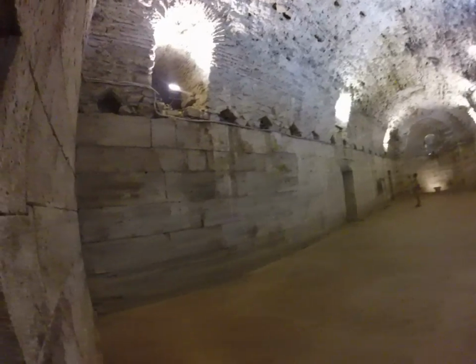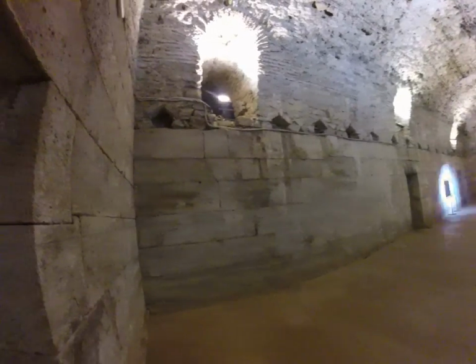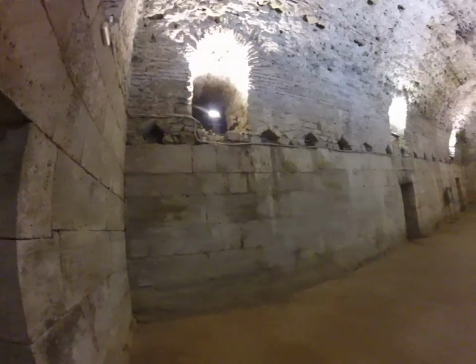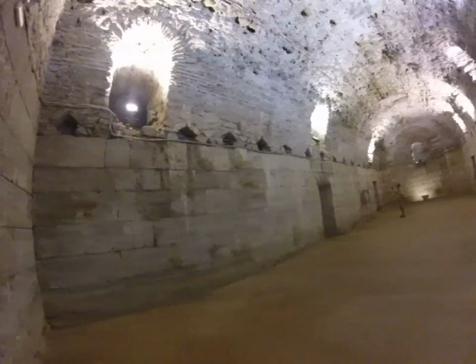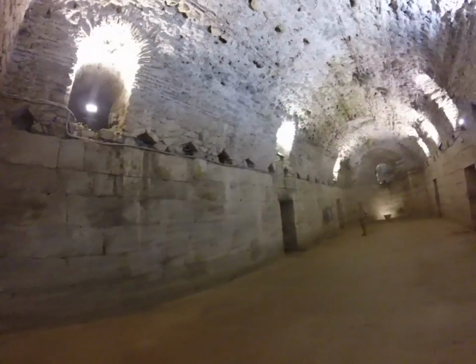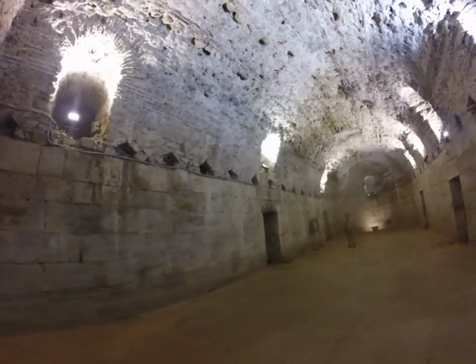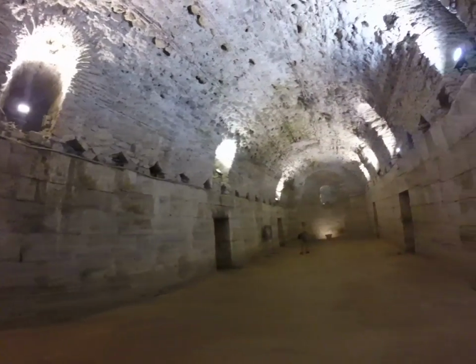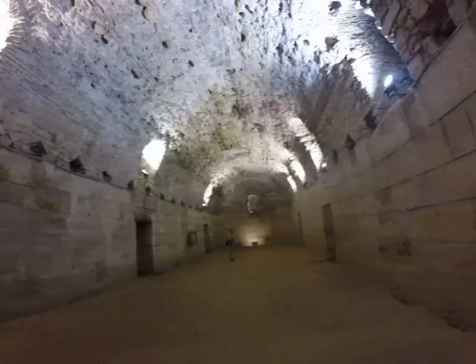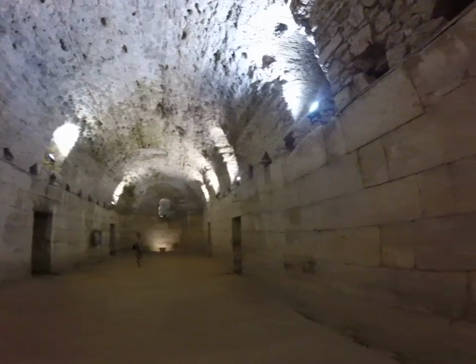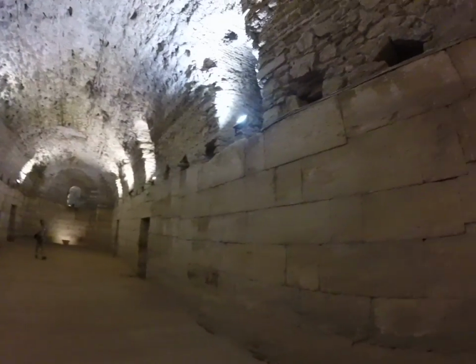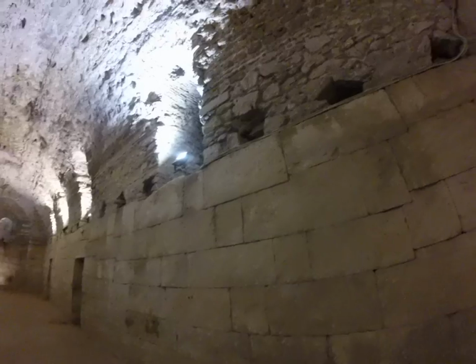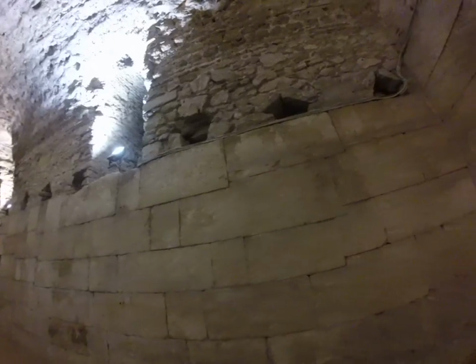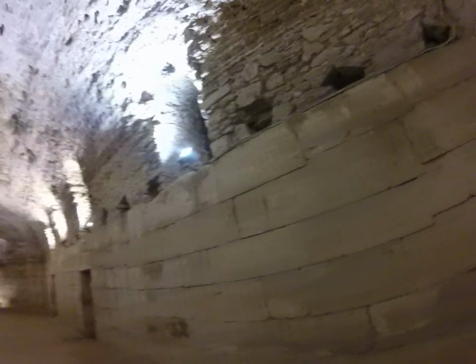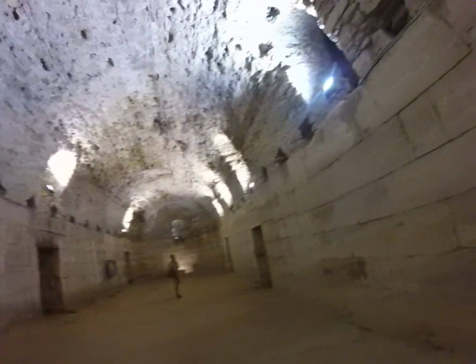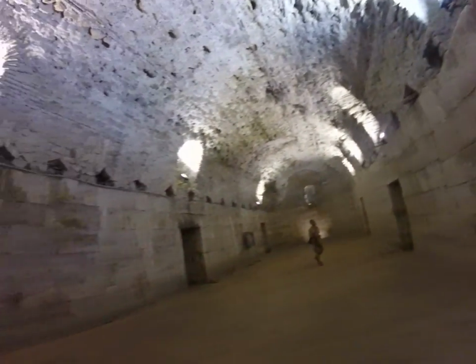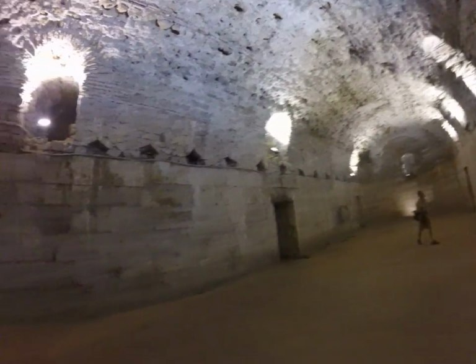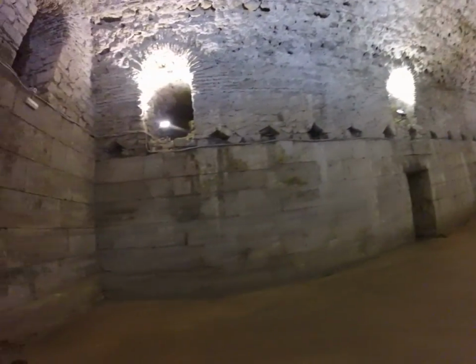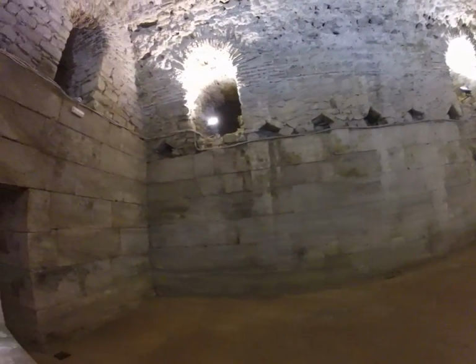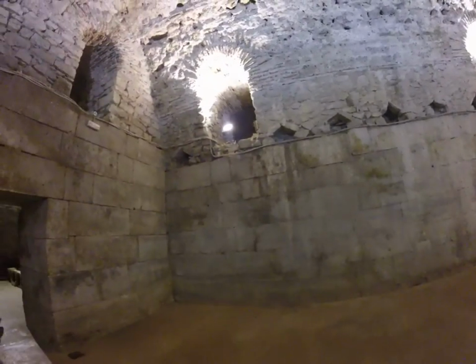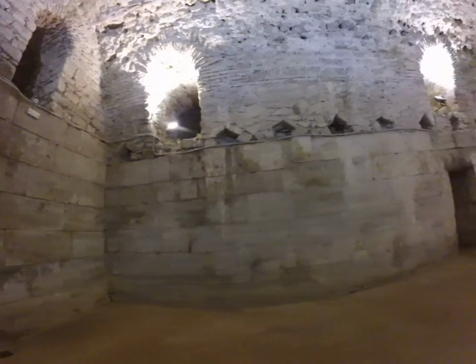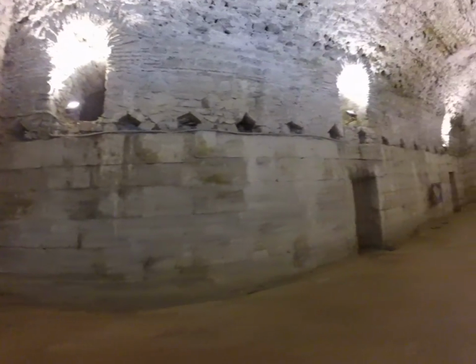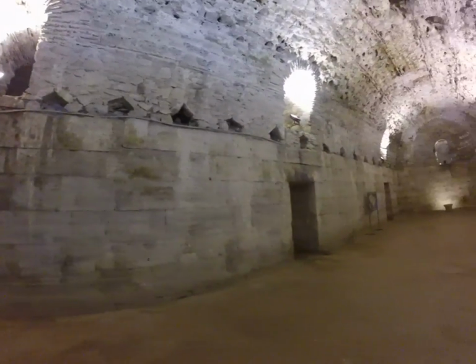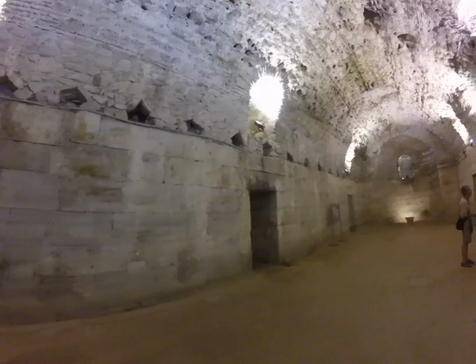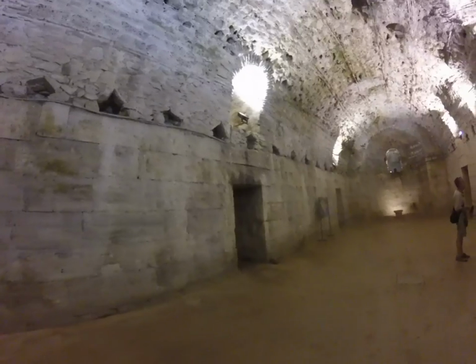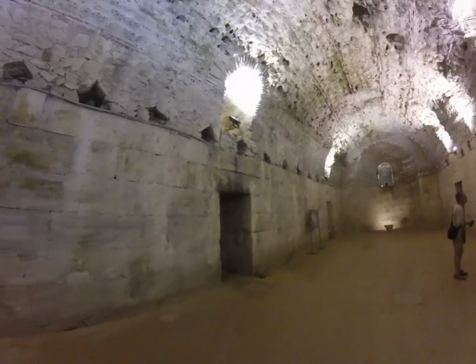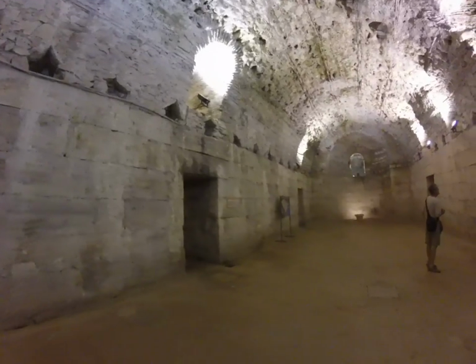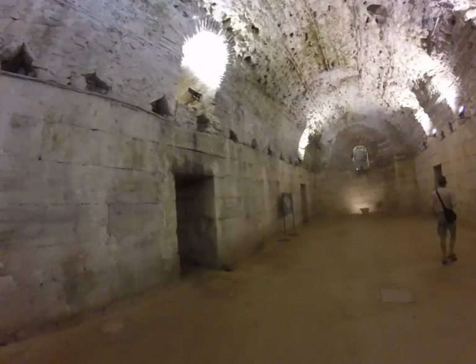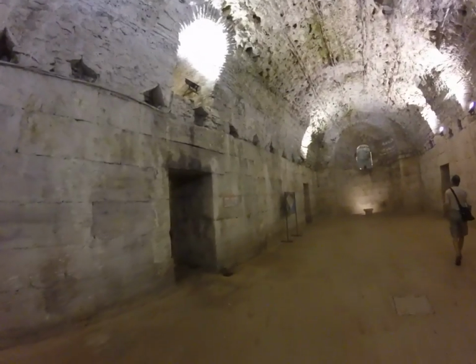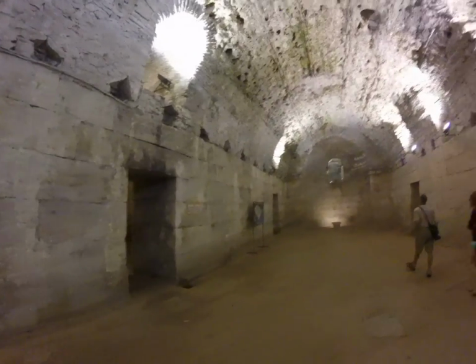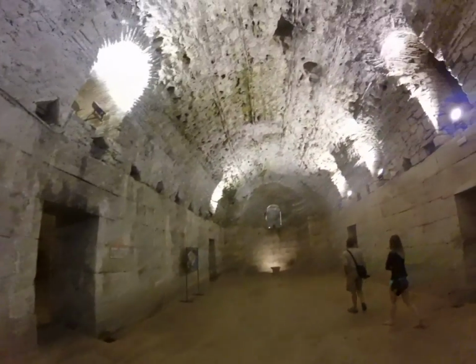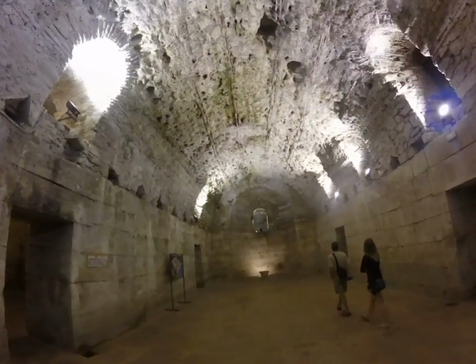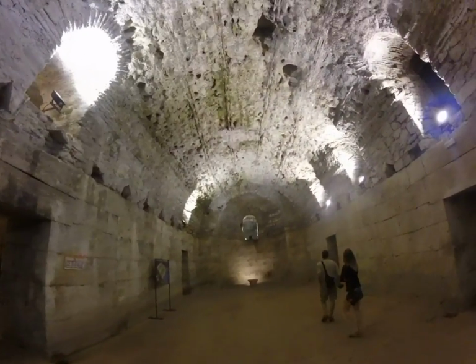The tour guide said that the first floor was basically exactly the same as the basement, but that has changed drastically. The basement still looks like it did back when it was built. It's pretty amazing.